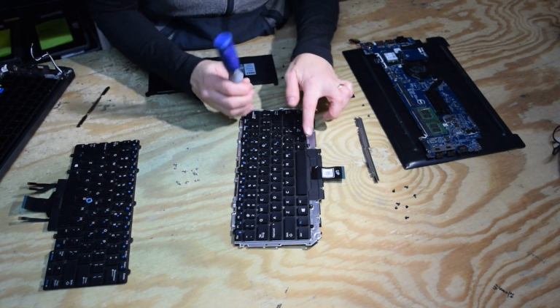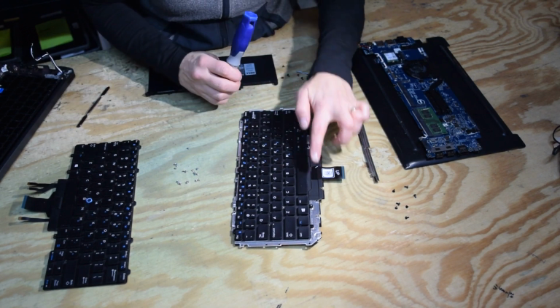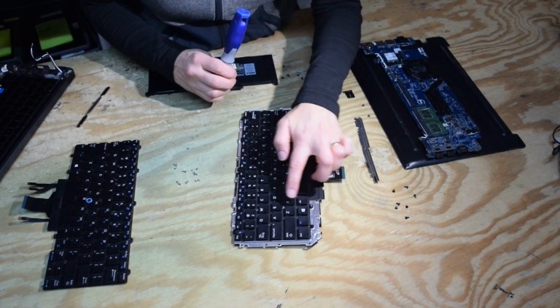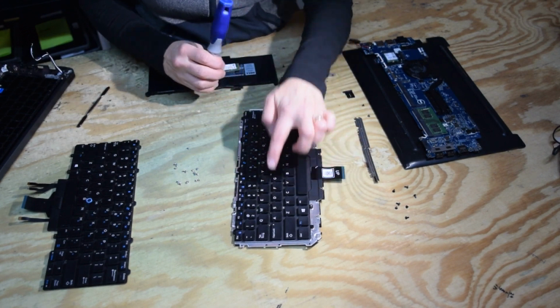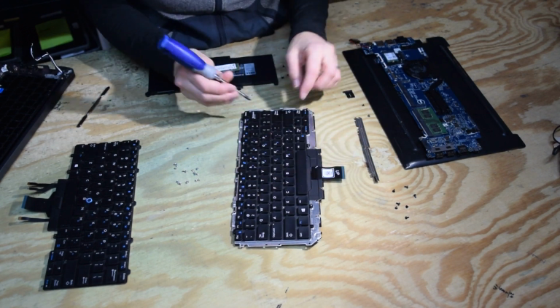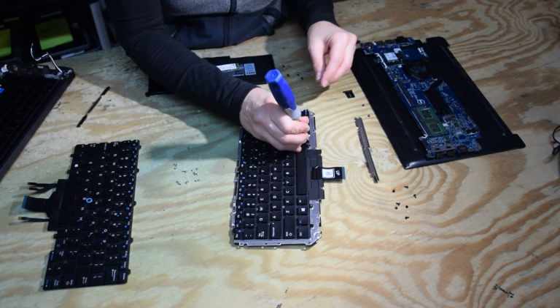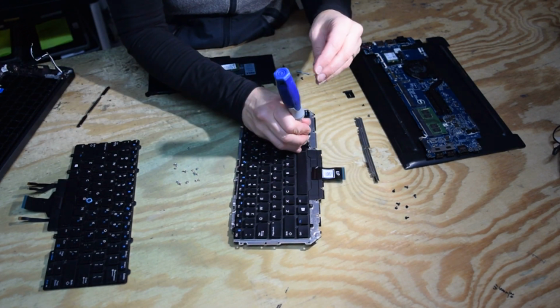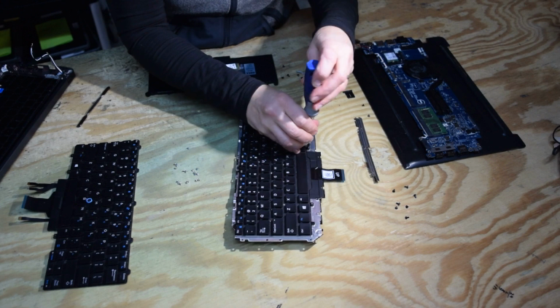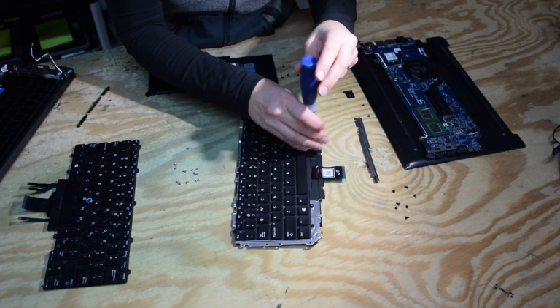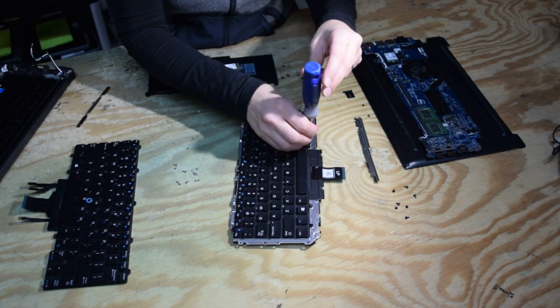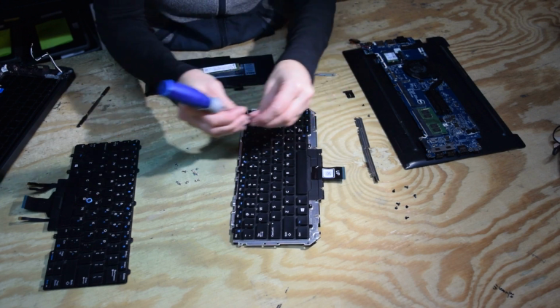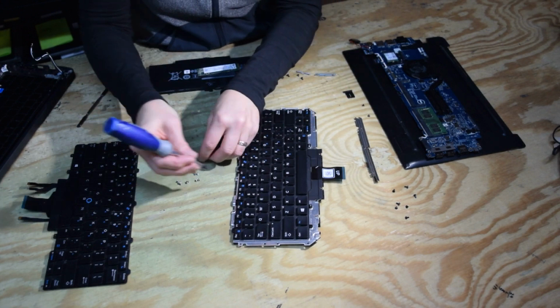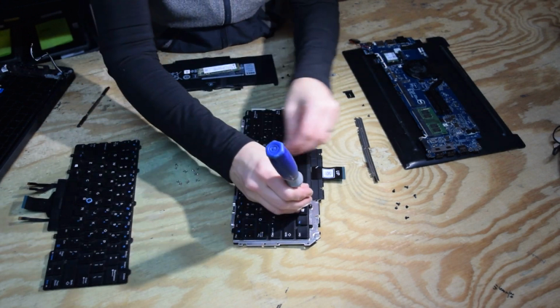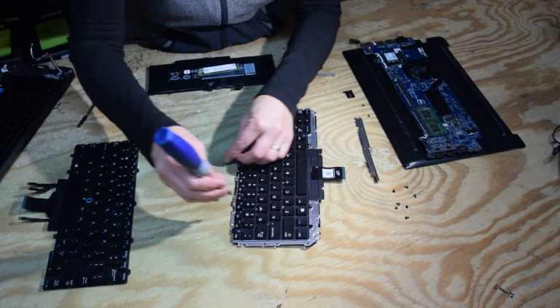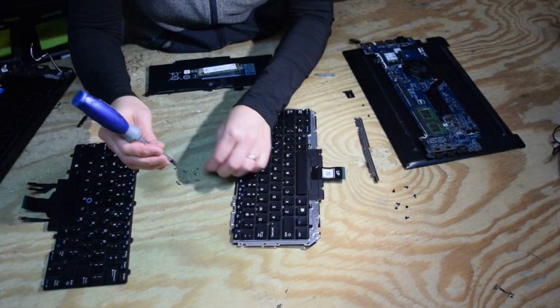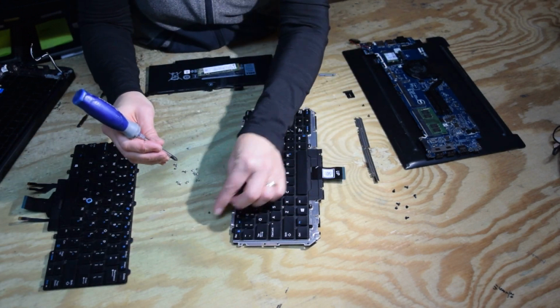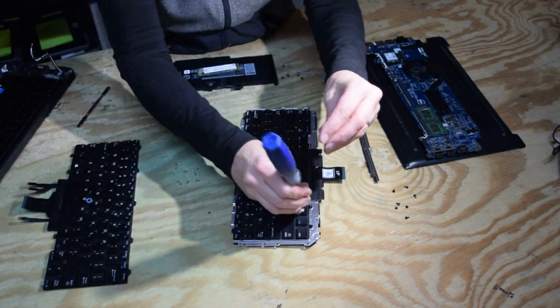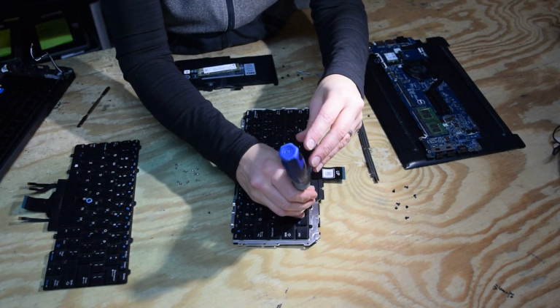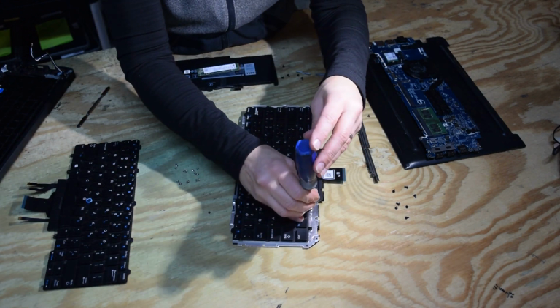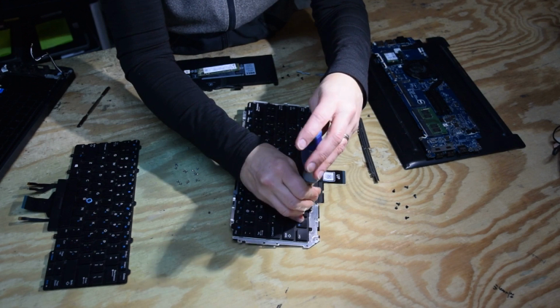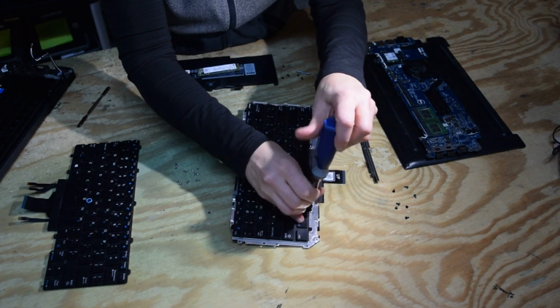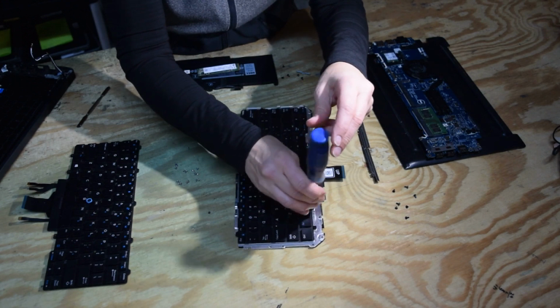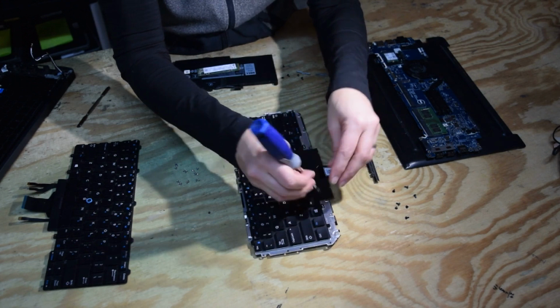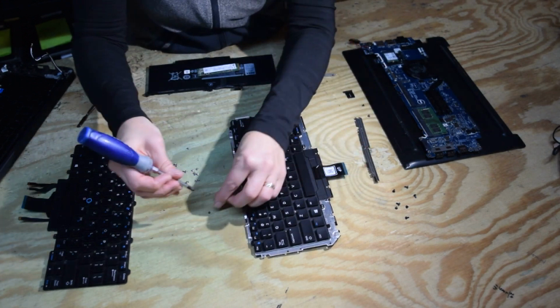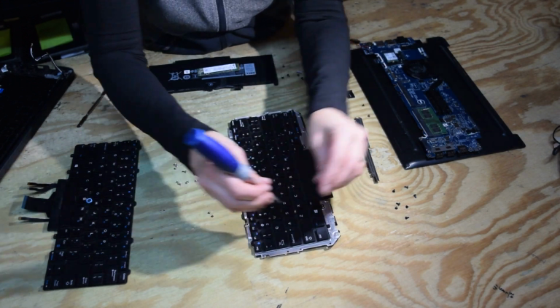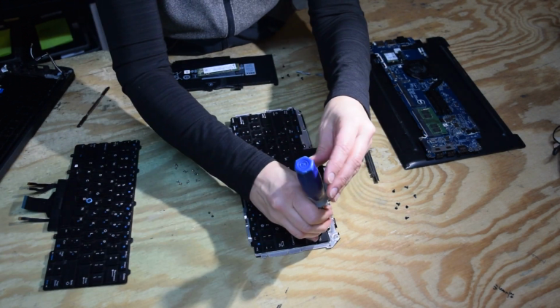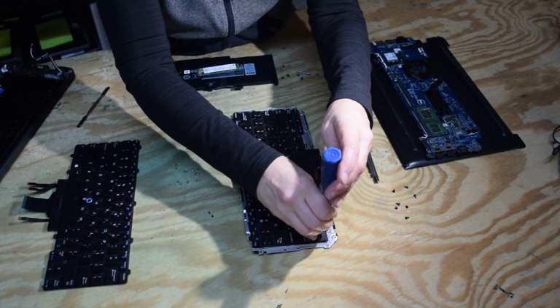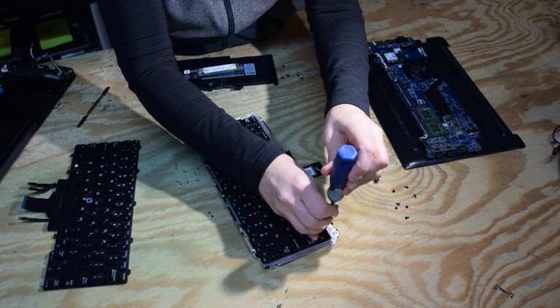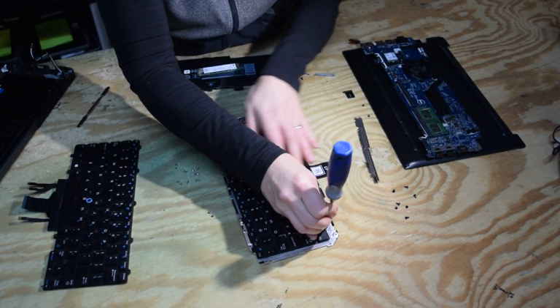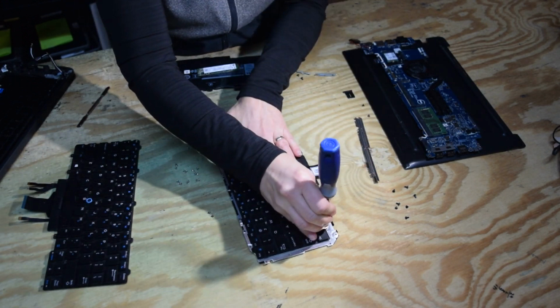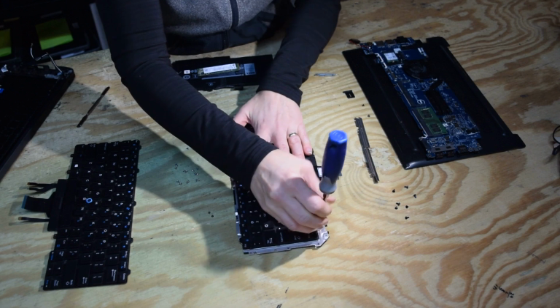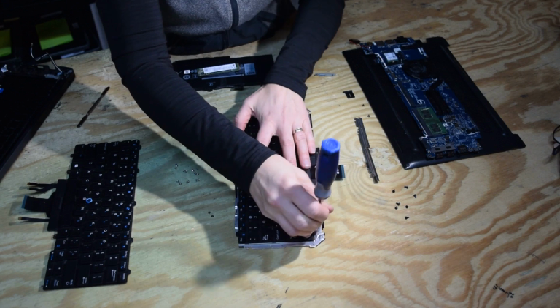That's it. Now you need to take the keyboard assembly off the back plate, which chances are you'll need to do because you're probably going to want to replace the whole keyboard if you went this far.